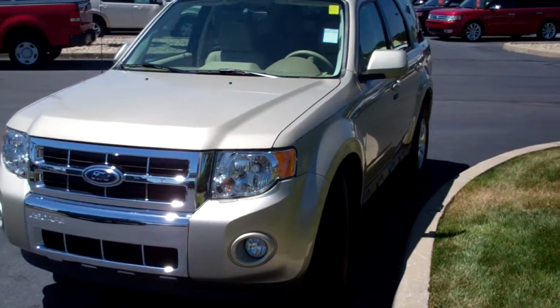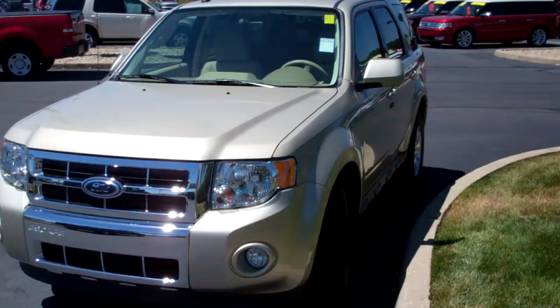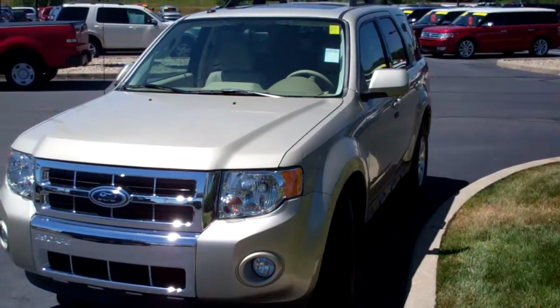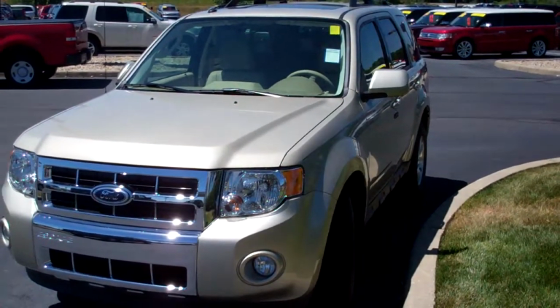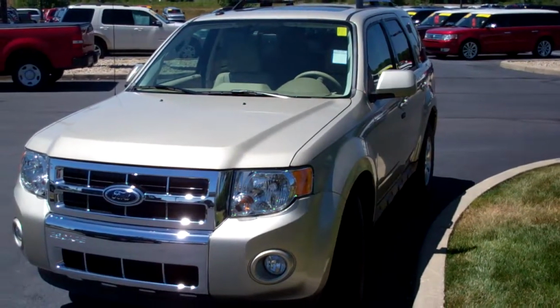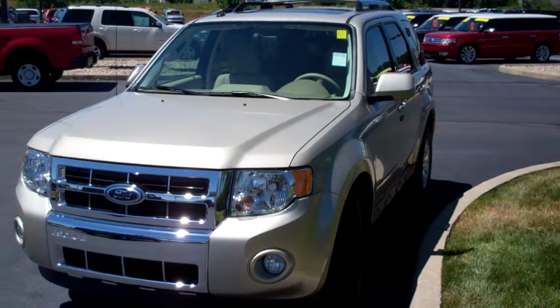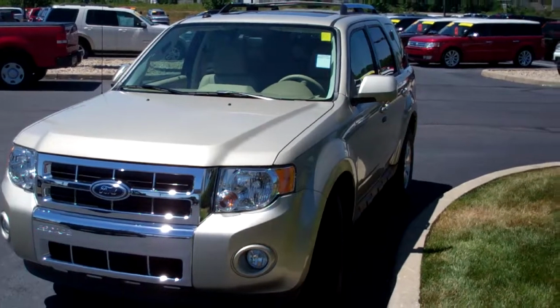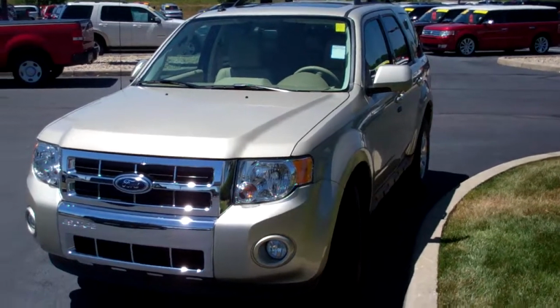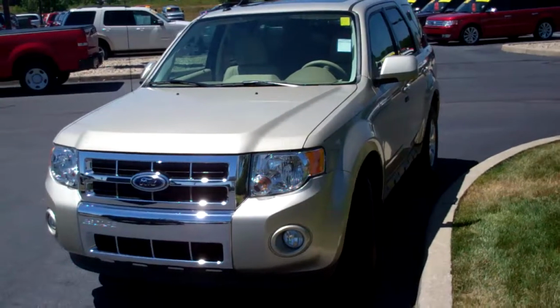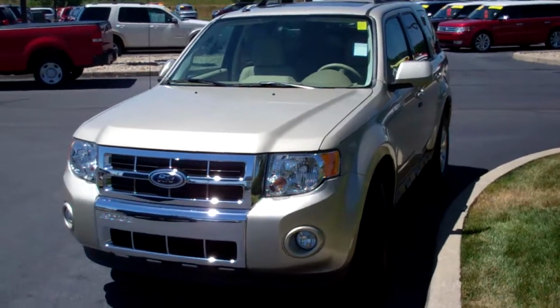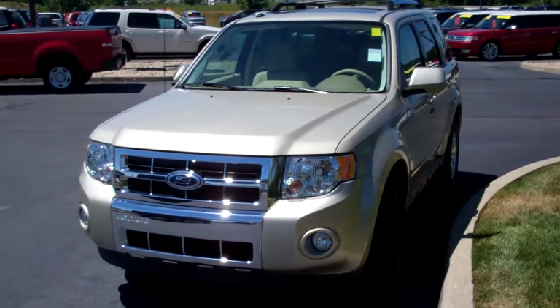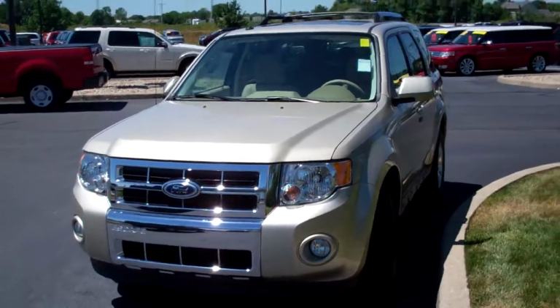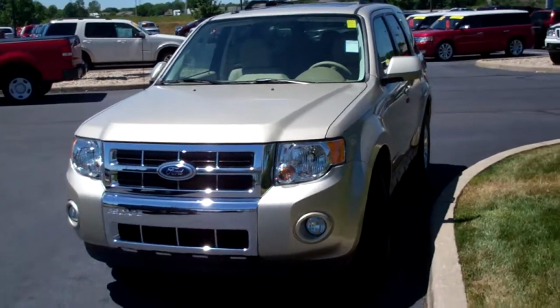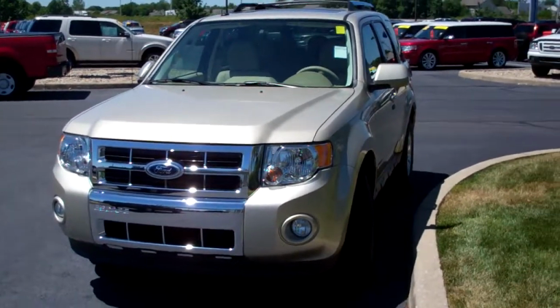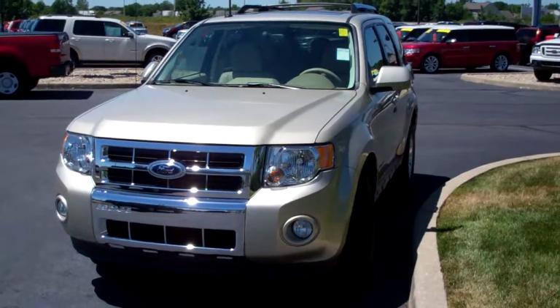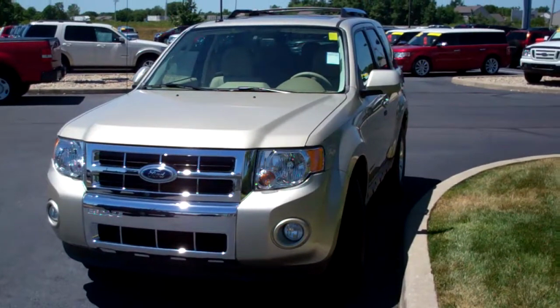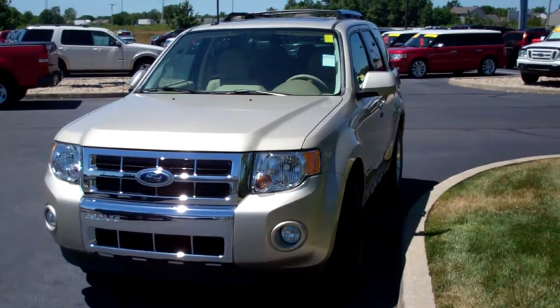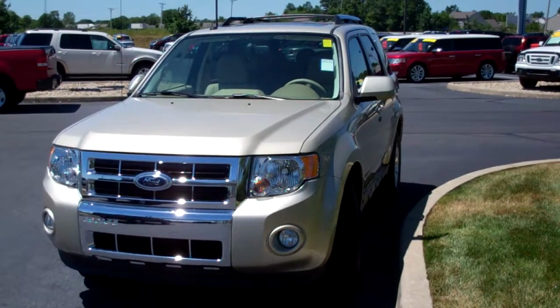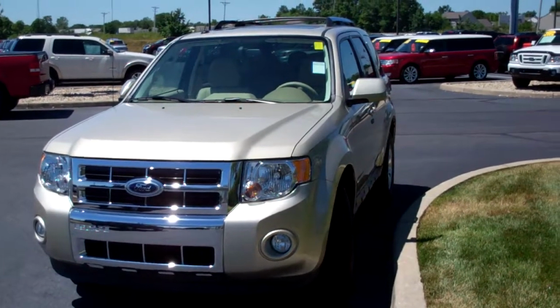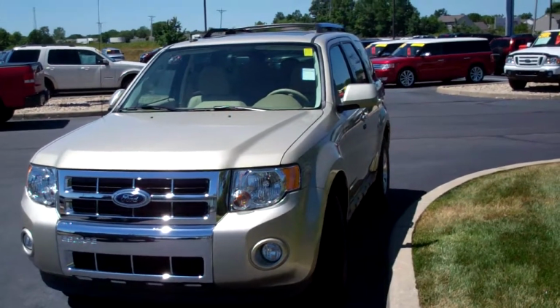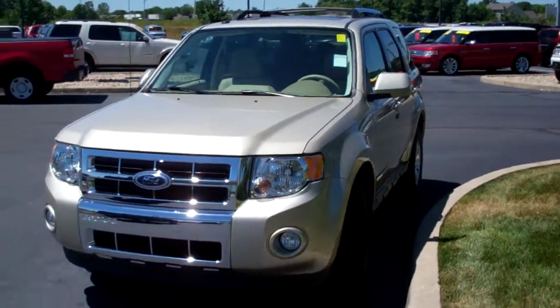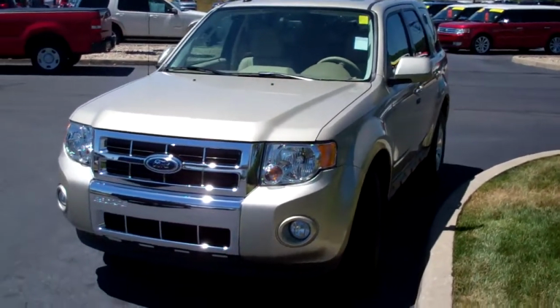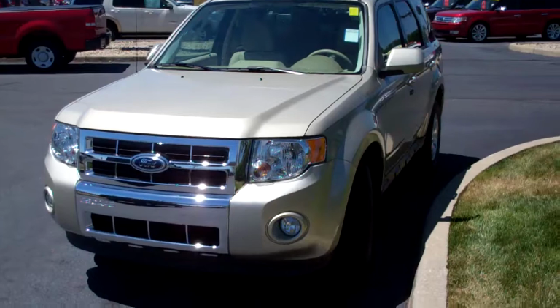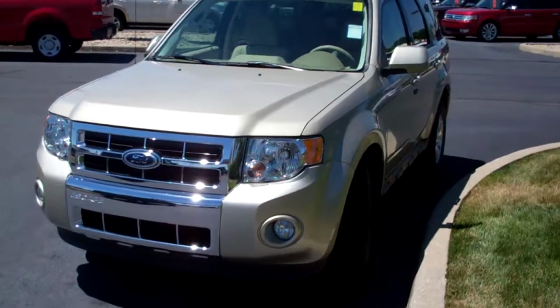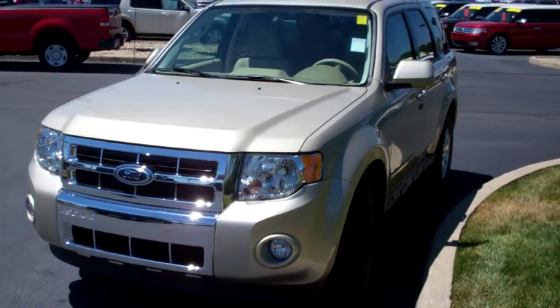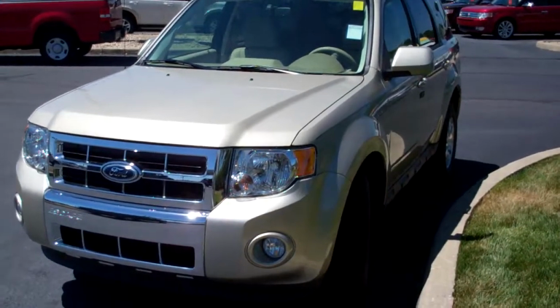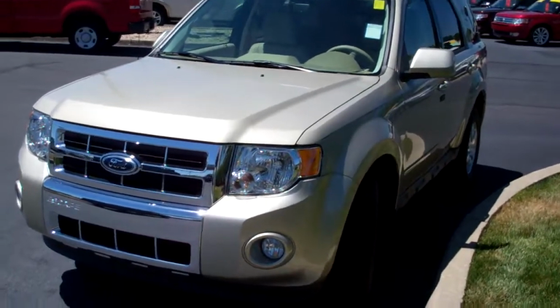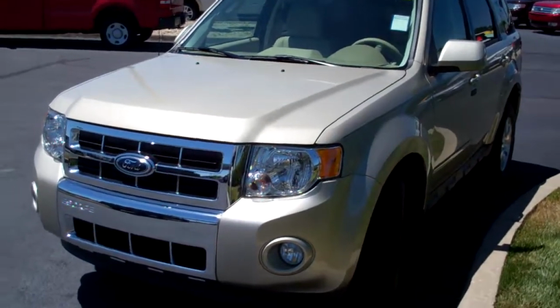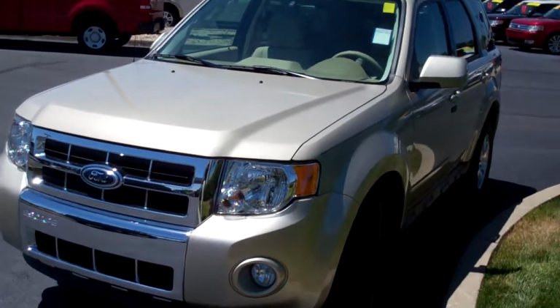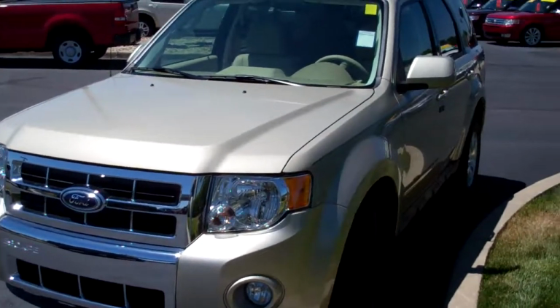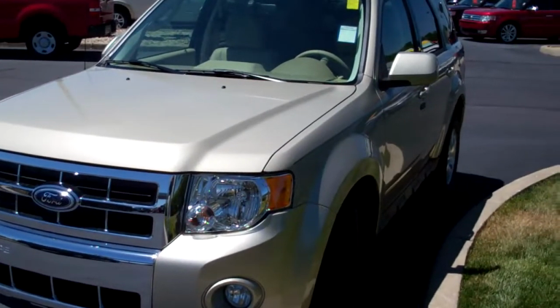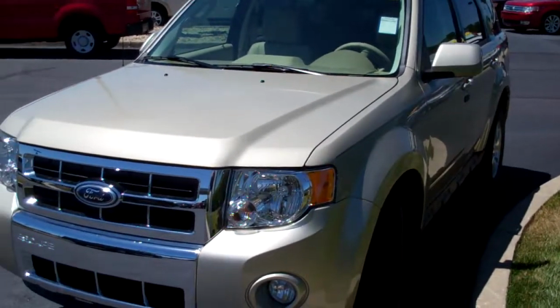Hello, this is Tony Lin with Bill Estes Brownsburg Ford, doing a video walk-around of a 2012 Ford Escape. This particular Ford Escape is a limited edition.